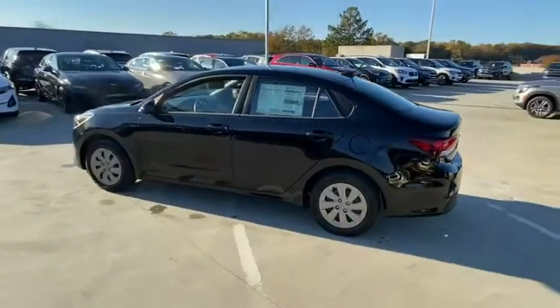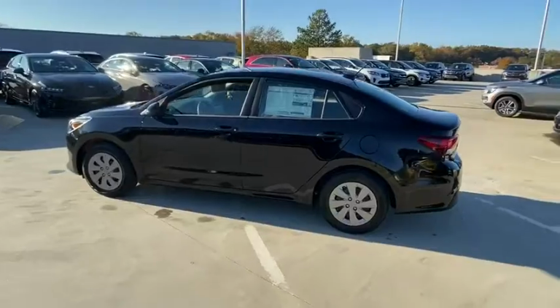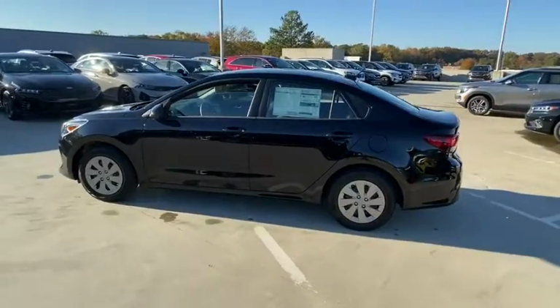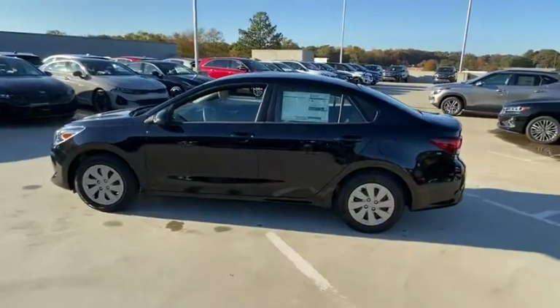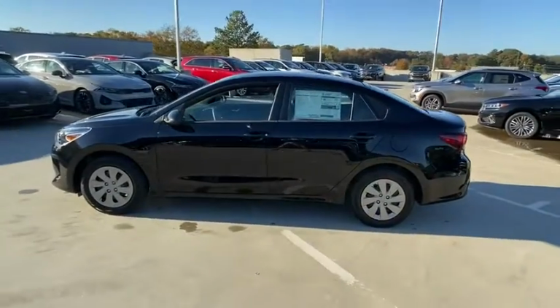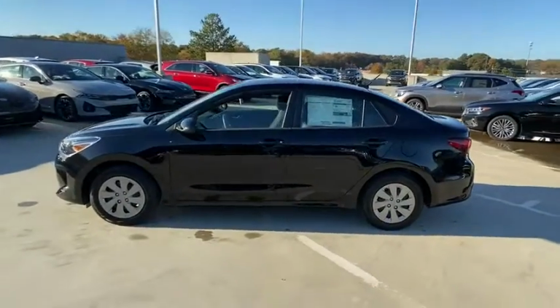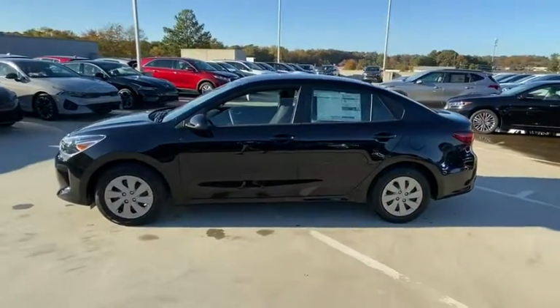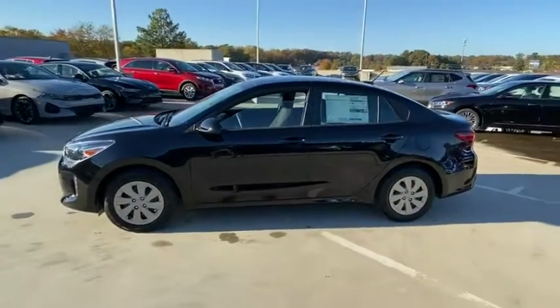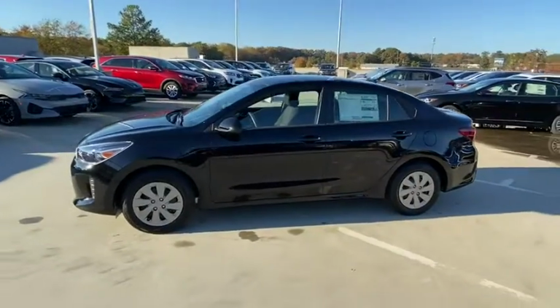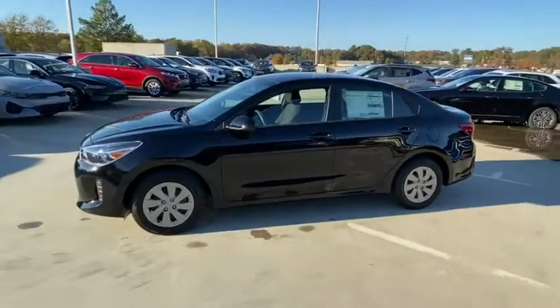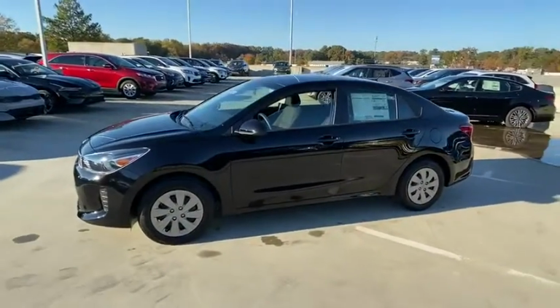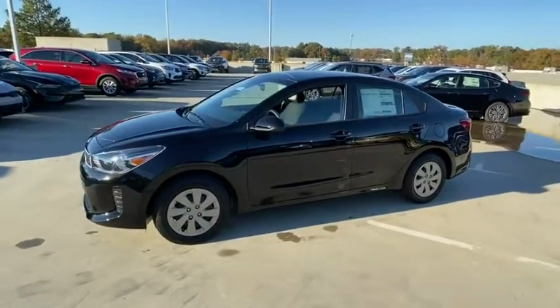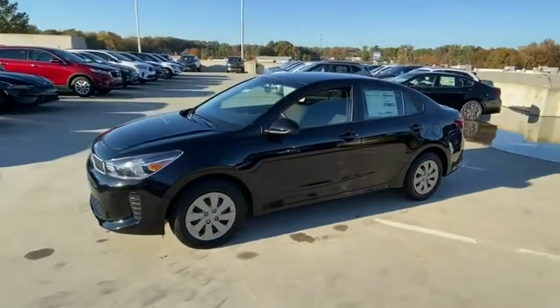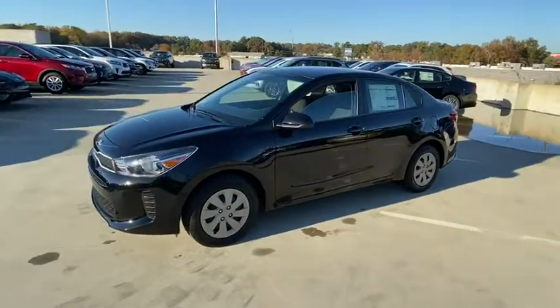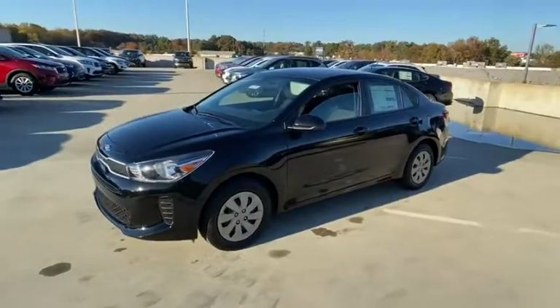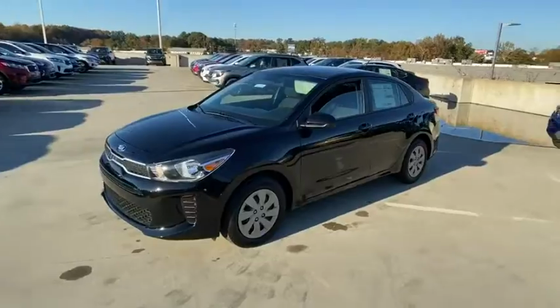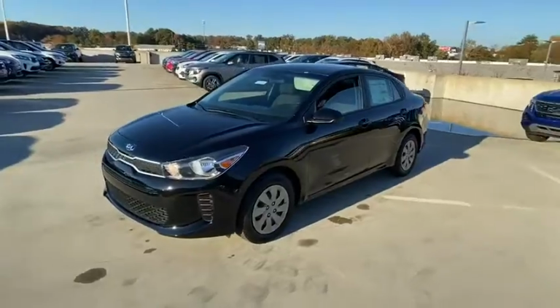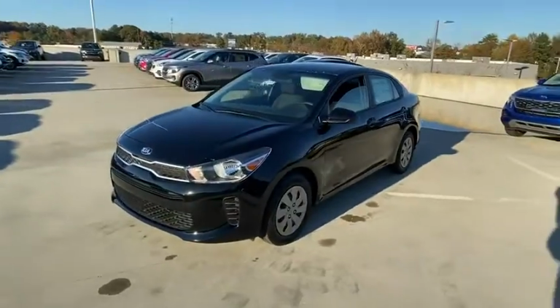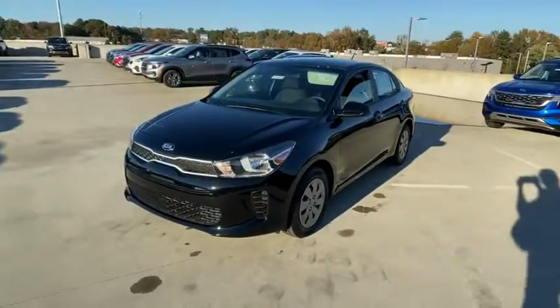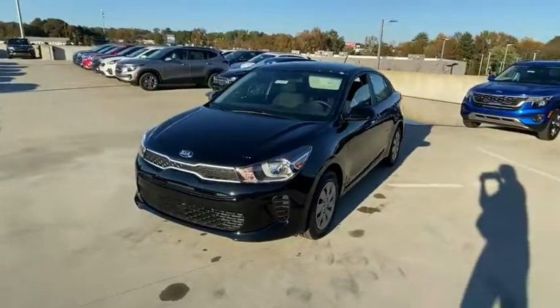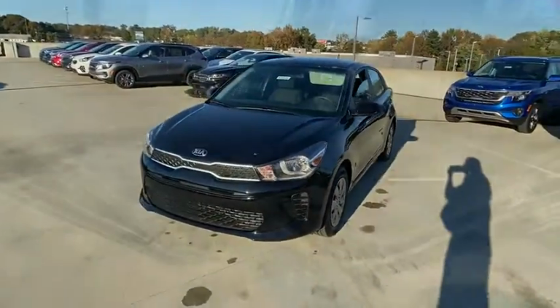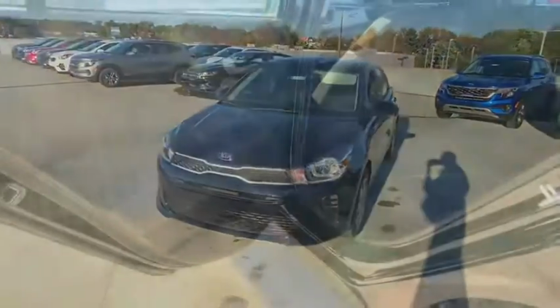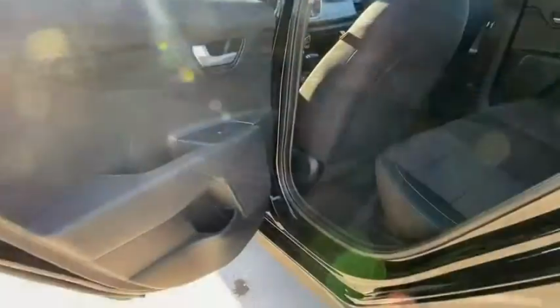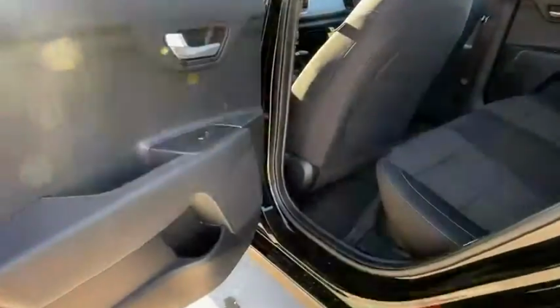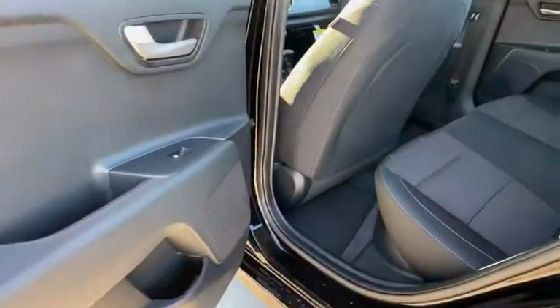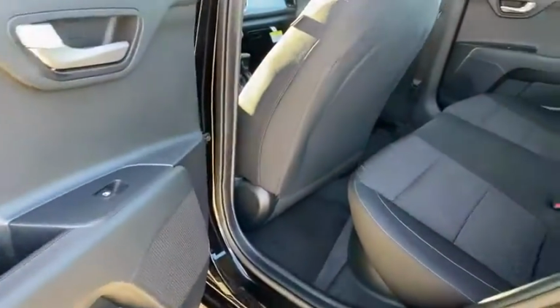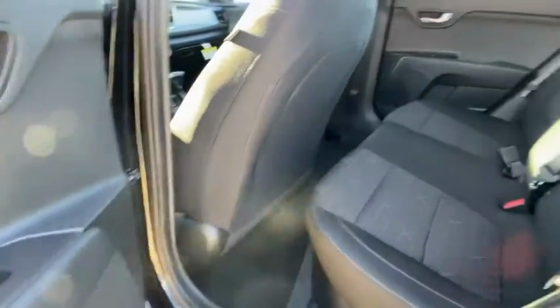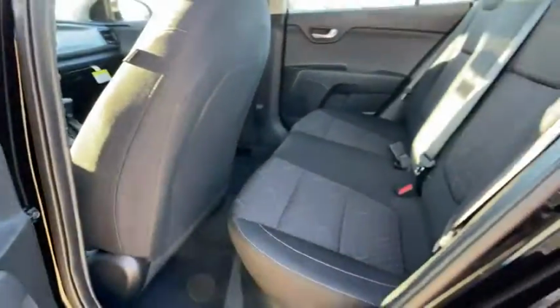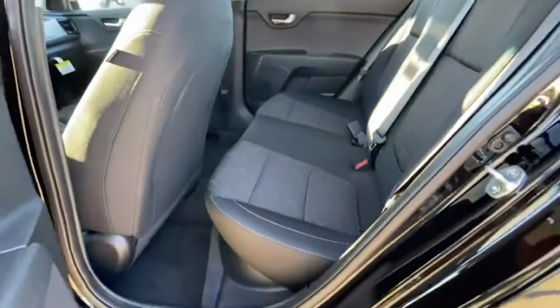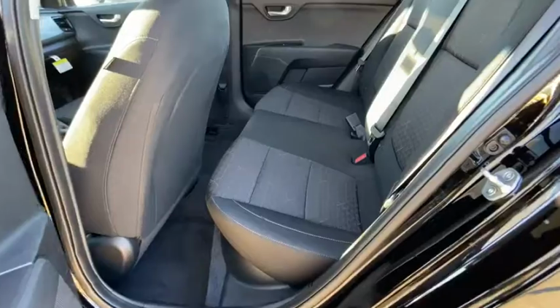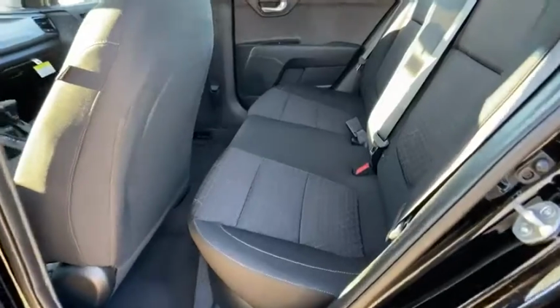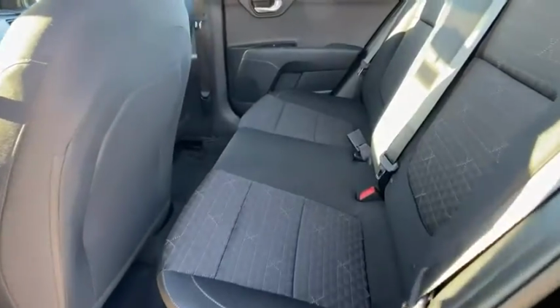Outside temperature gauge, cloth seat trim, tilt steering wheel, engine immobilizer, body color door handles, low tire pressure warning, four piece floor mat set, and power rear window sunshade.